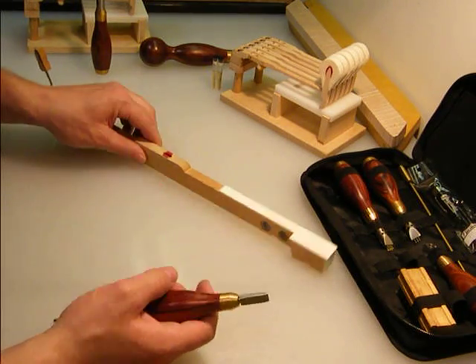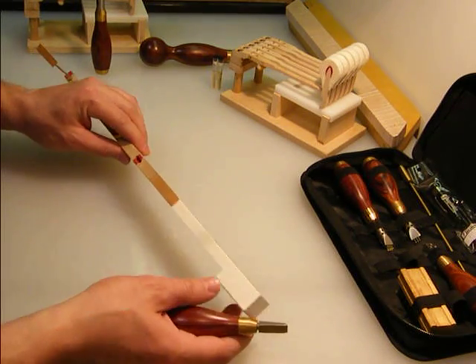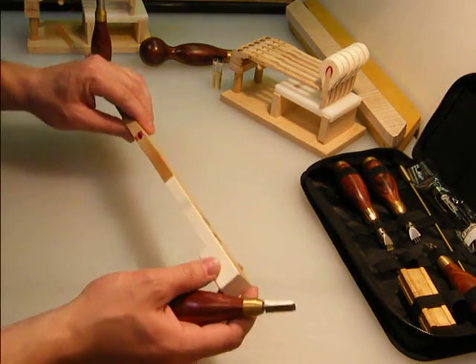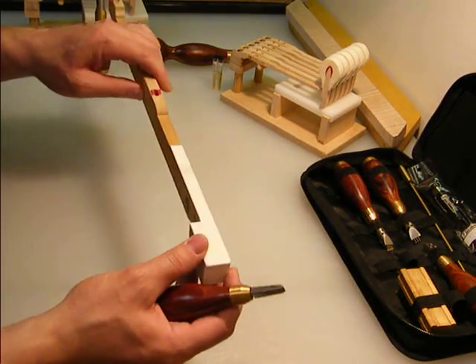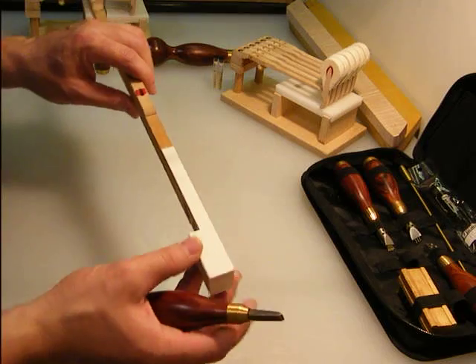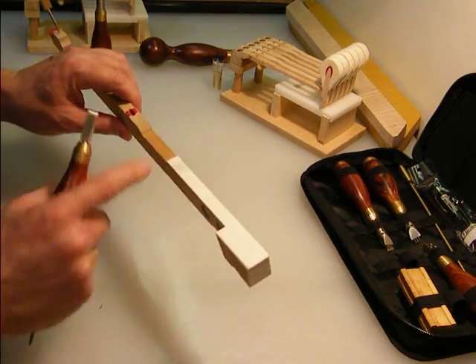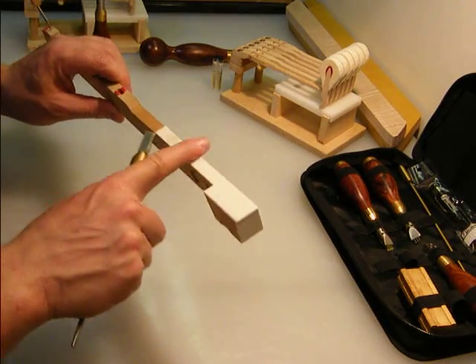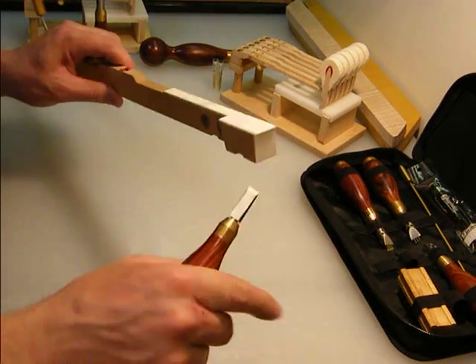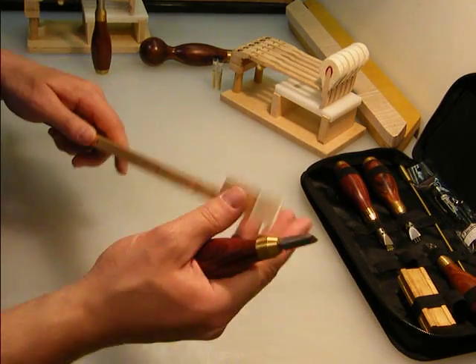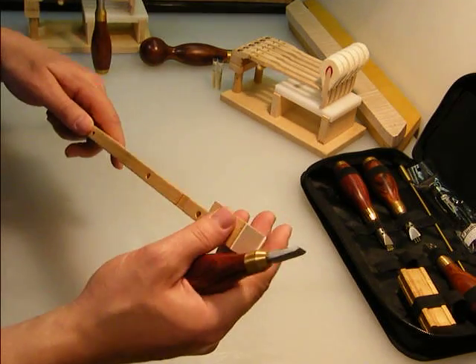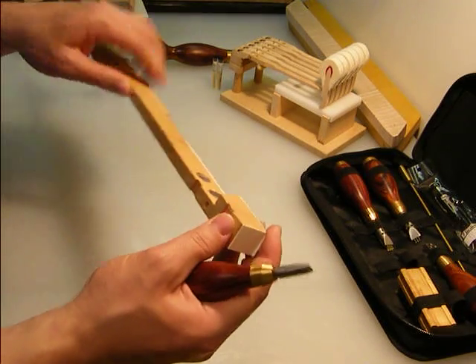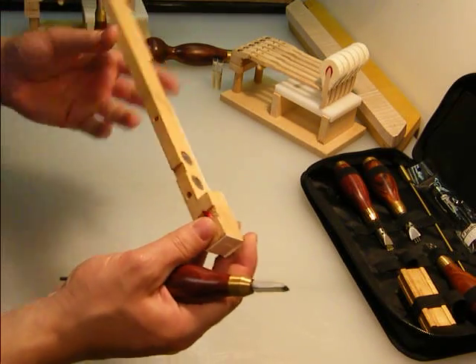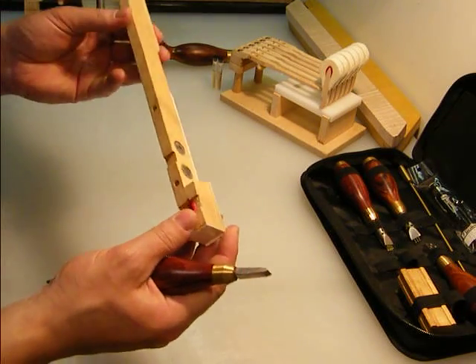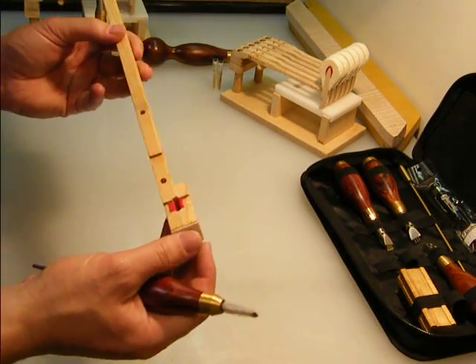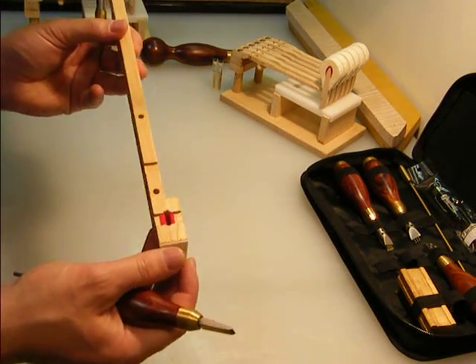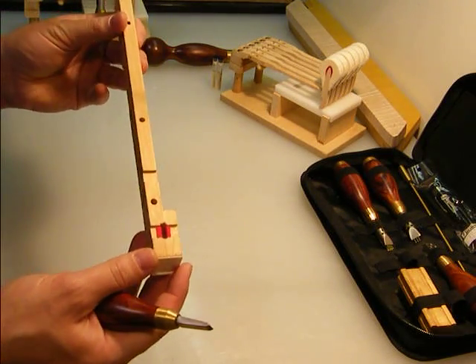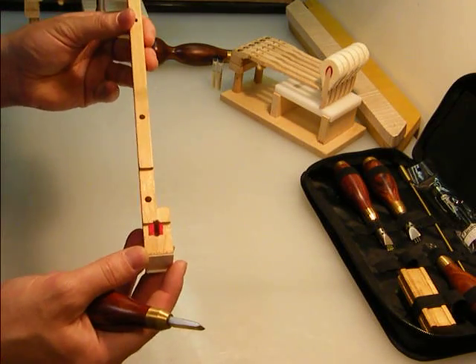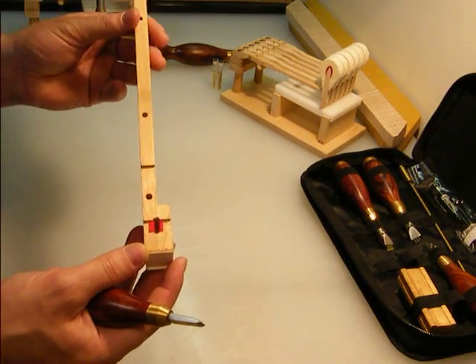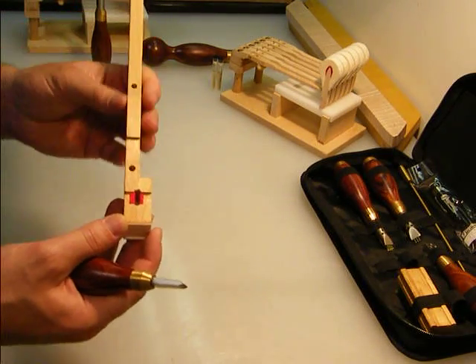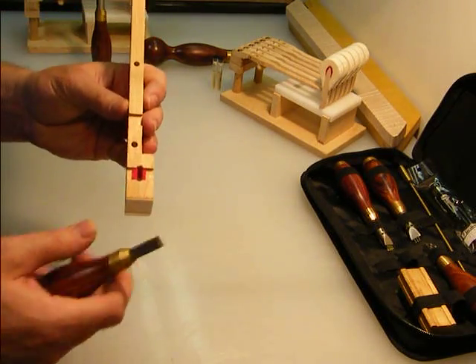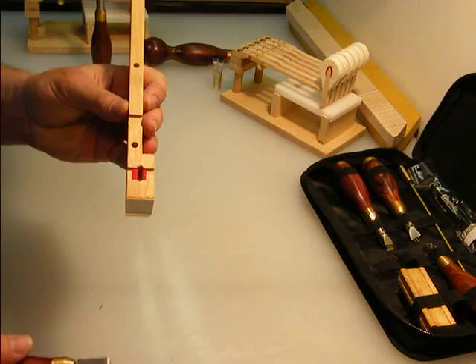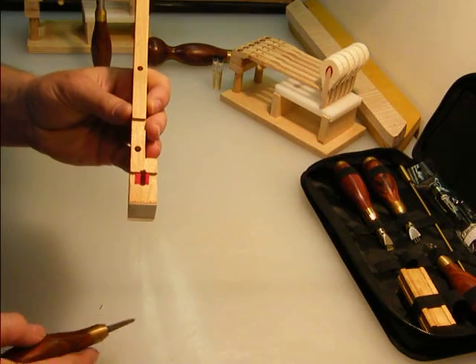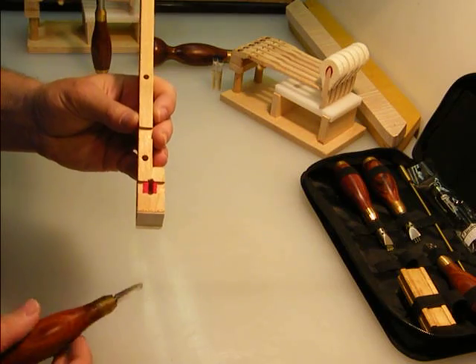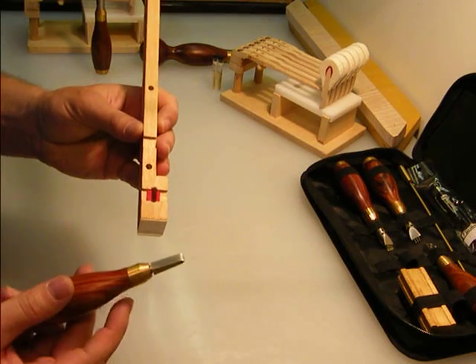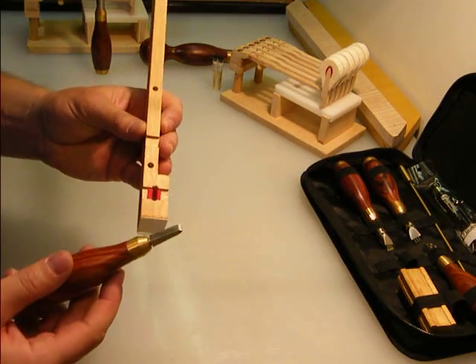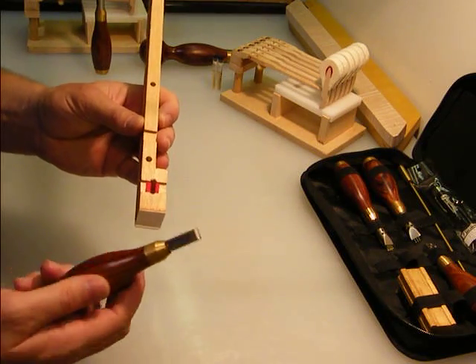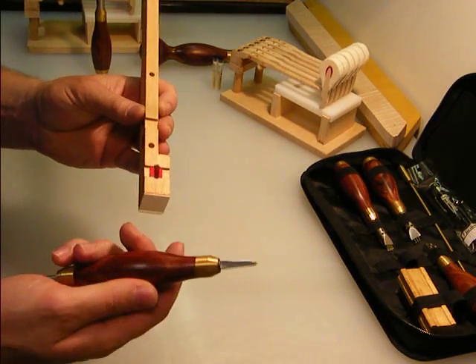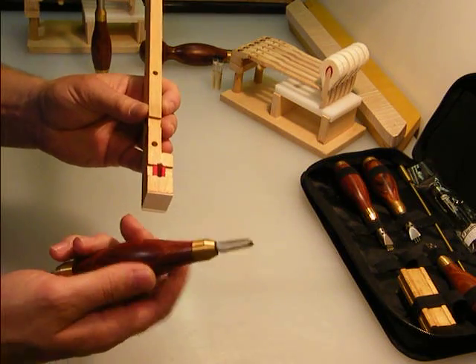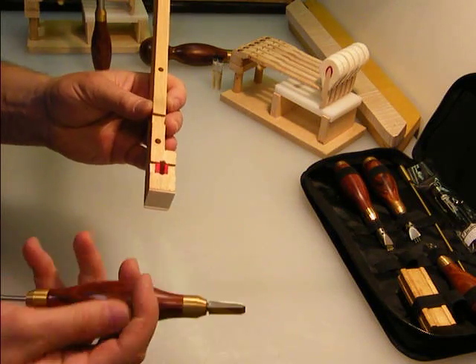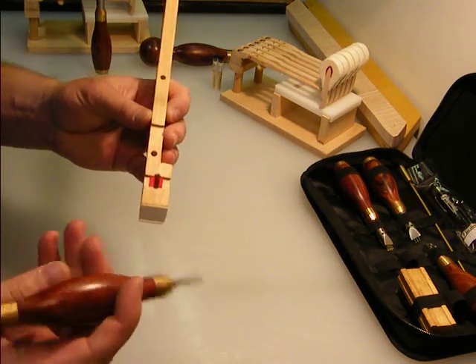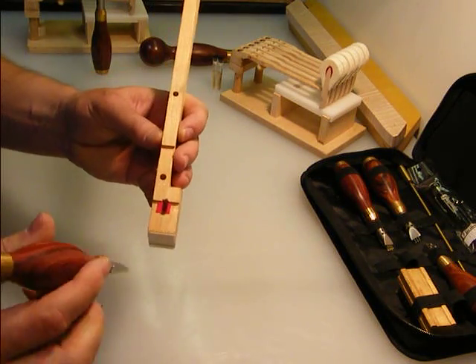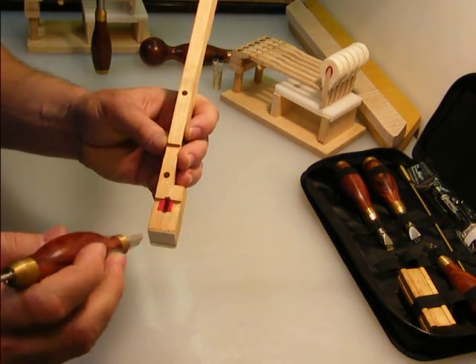Here's a key where I can demonstrate exactly what it does. On the front rail — for easing the front rail pin — you would use the larger wedge.